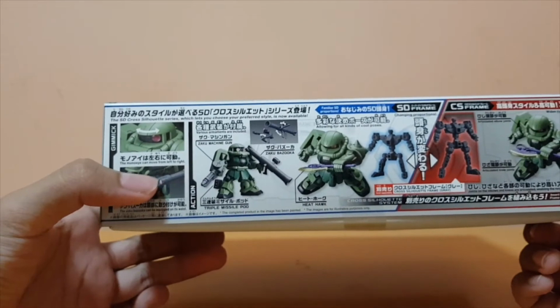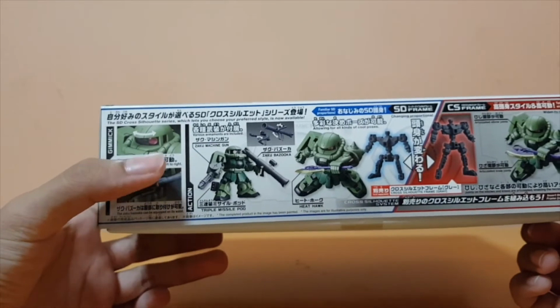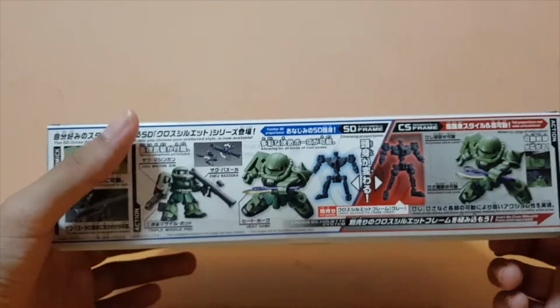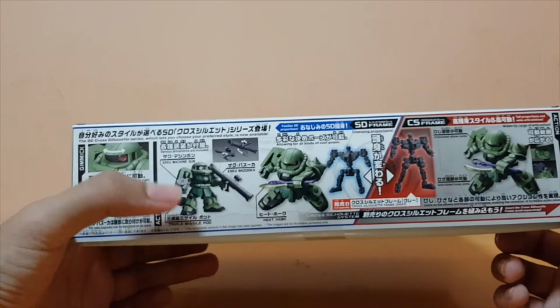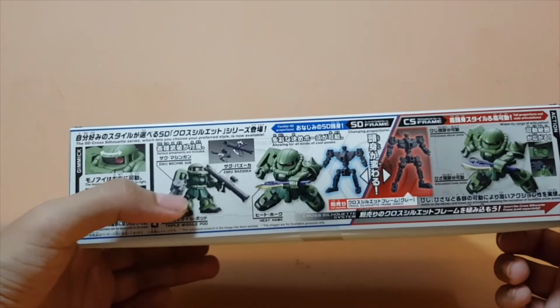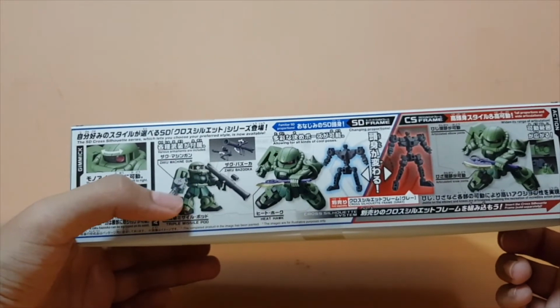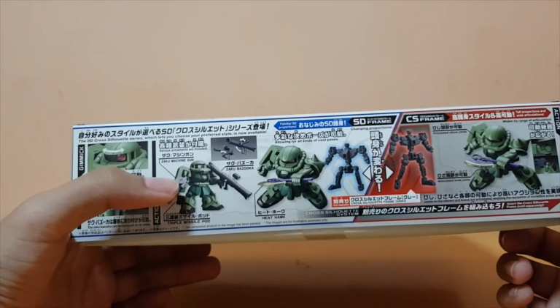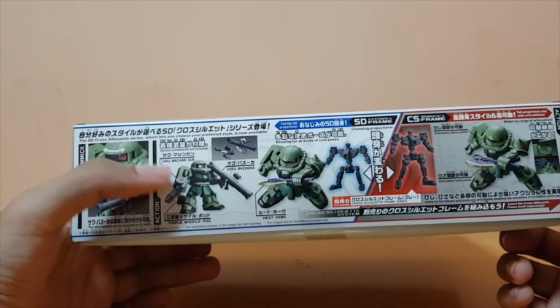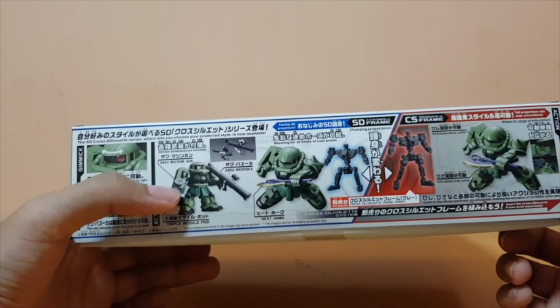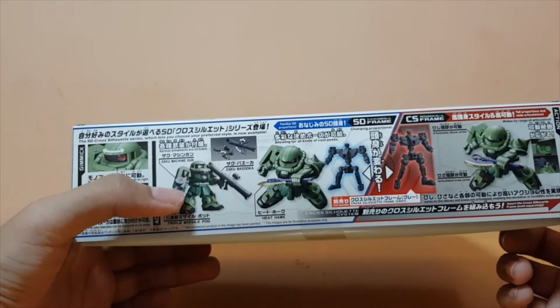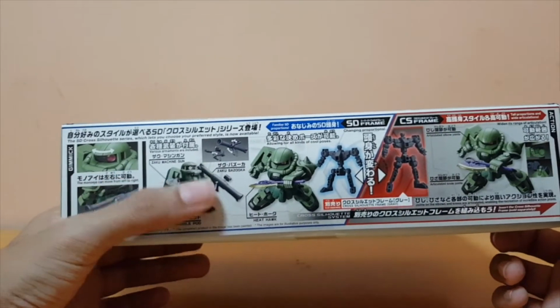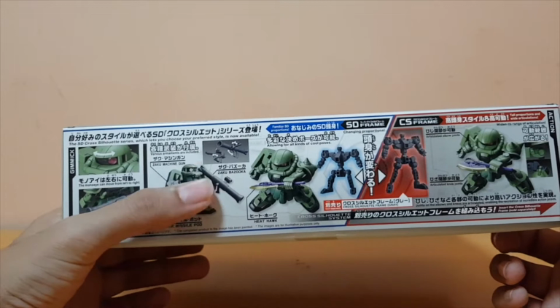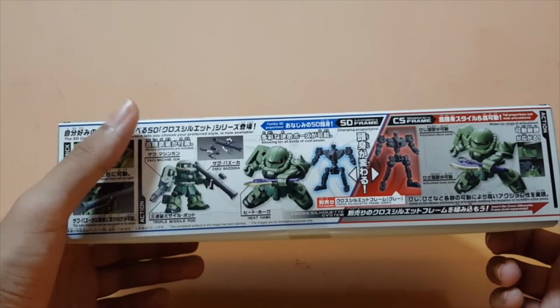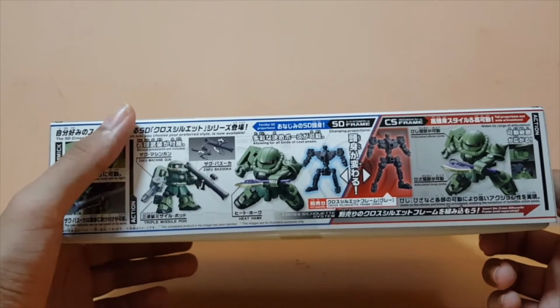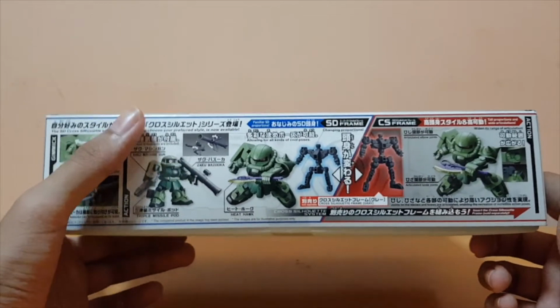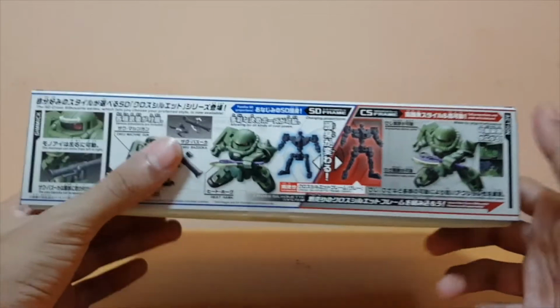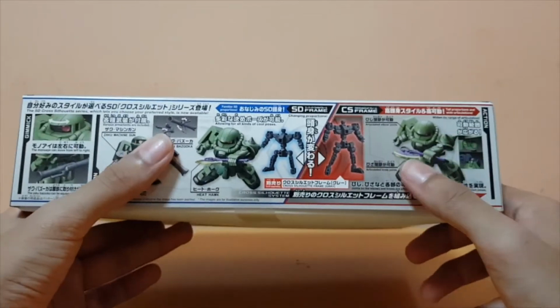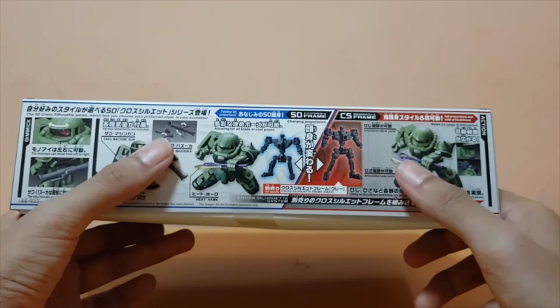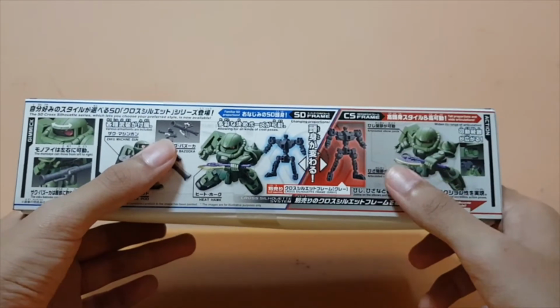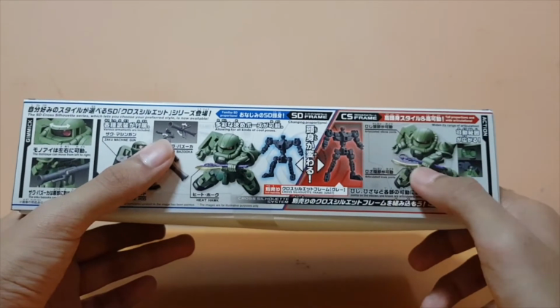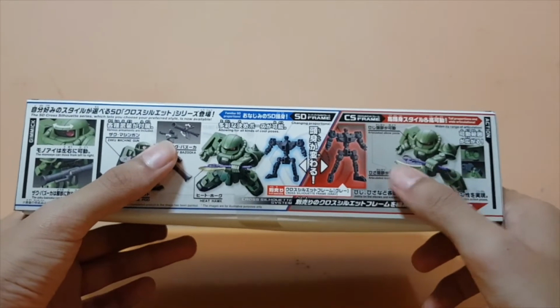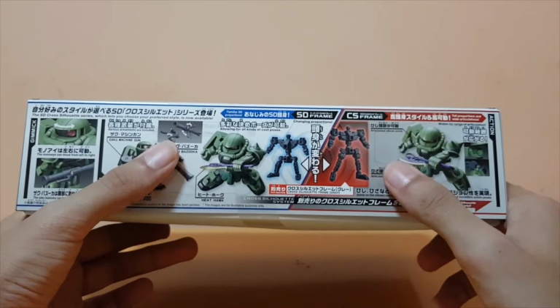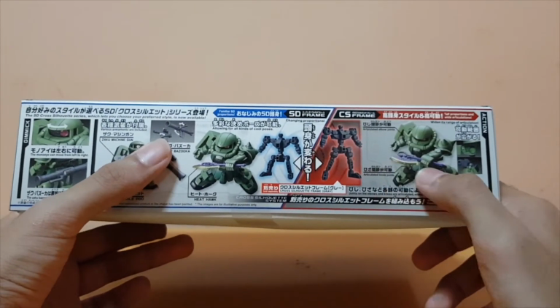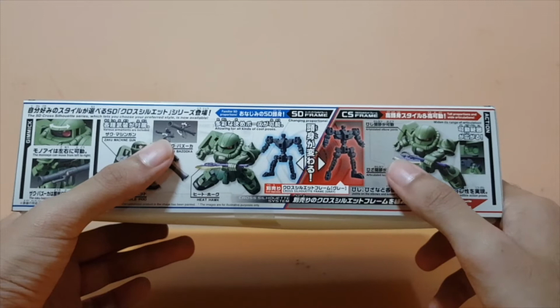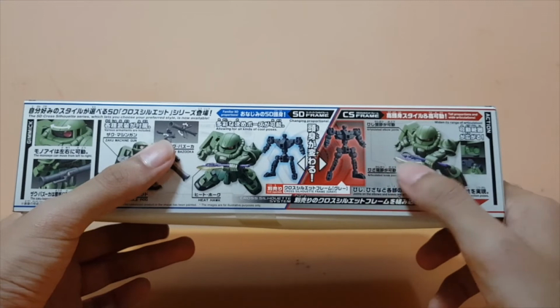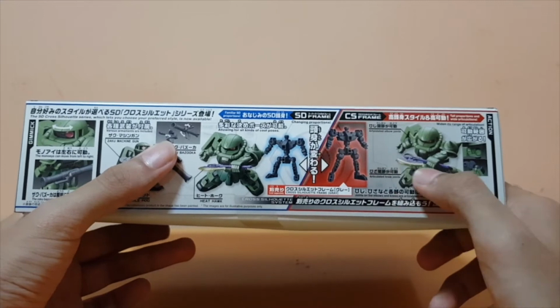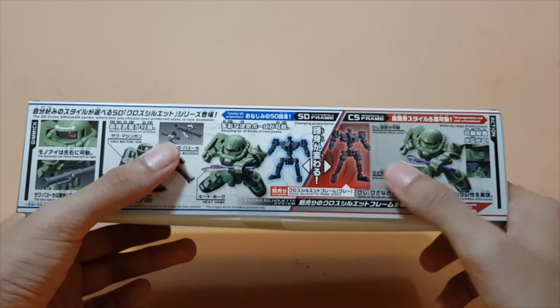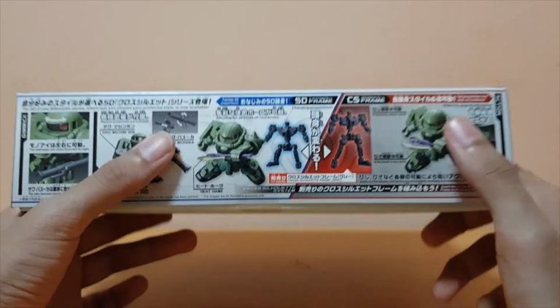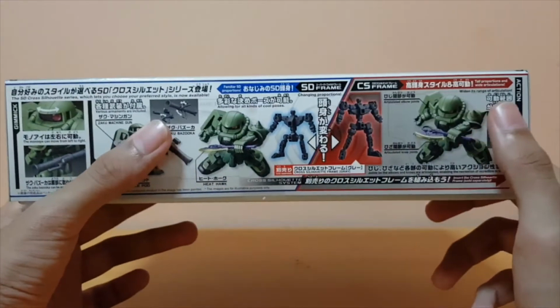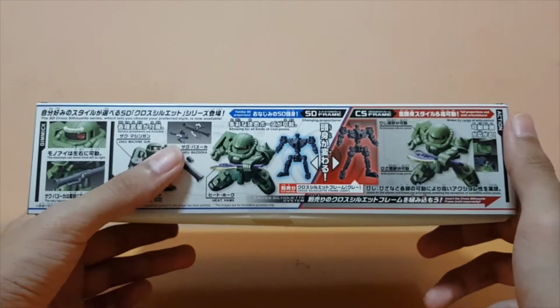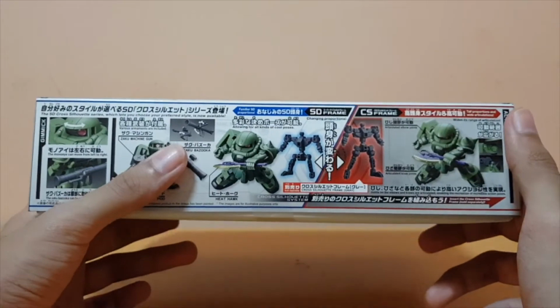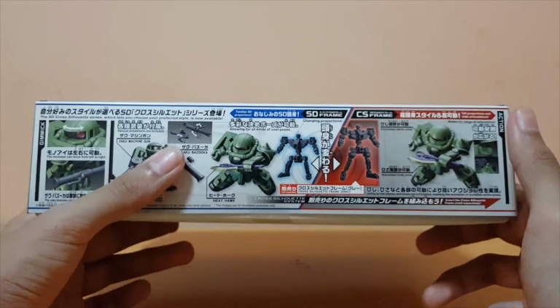There's a mono eye that can move, and then the bazooka at the back. It comes with the machine gun and the bazooka. And then the Hi-Hawk, which I really like, has a clear effect piece on it, which is really good. I really like that.